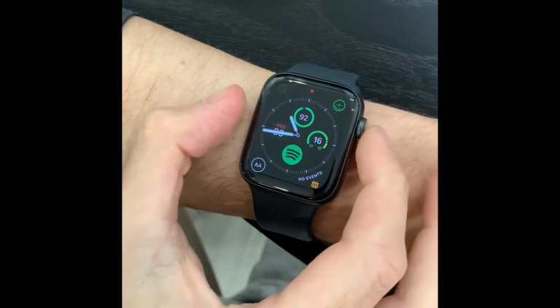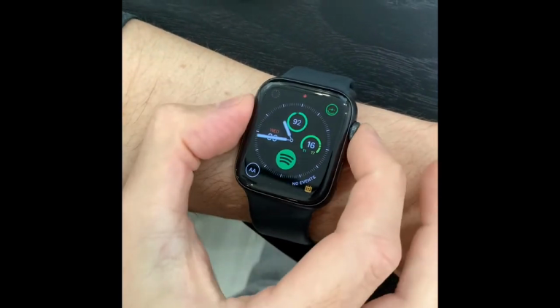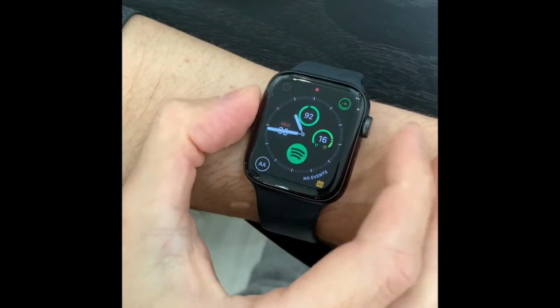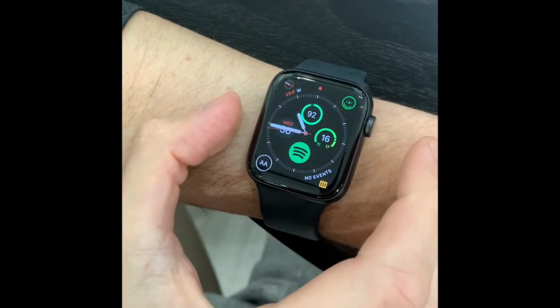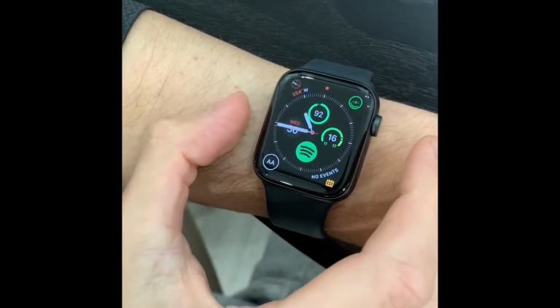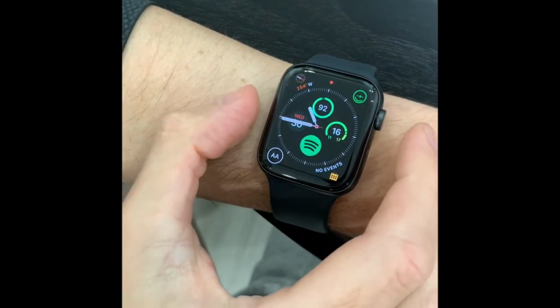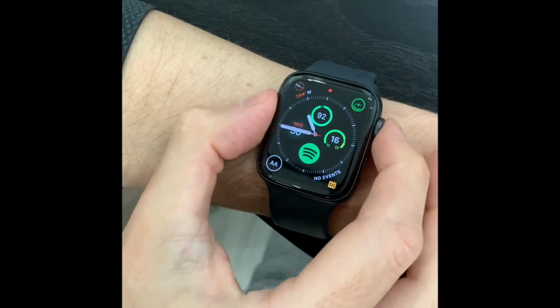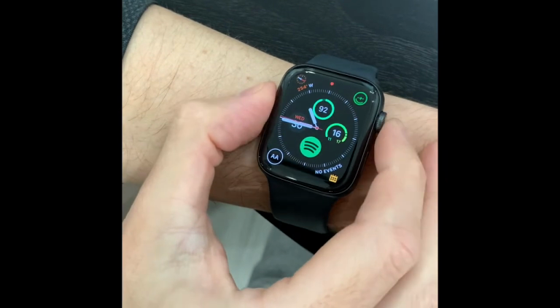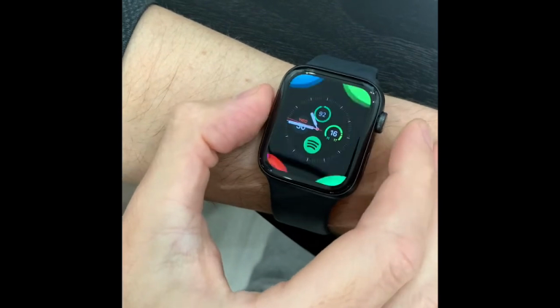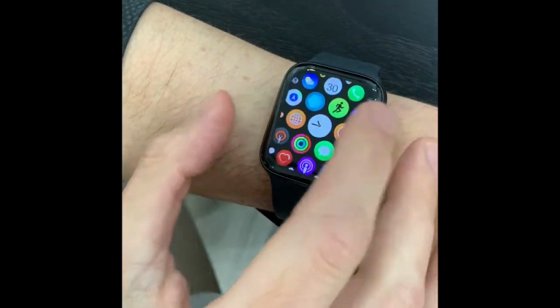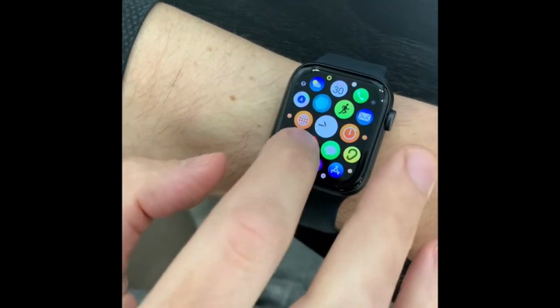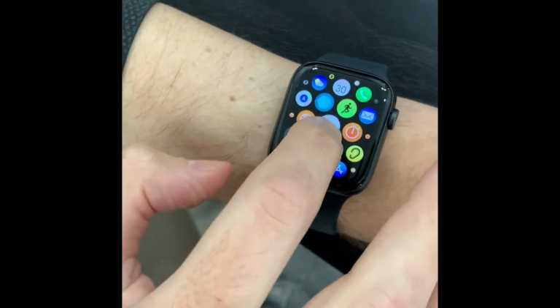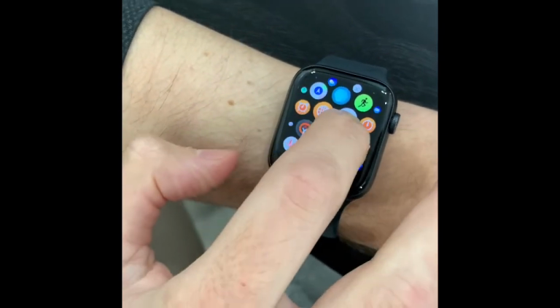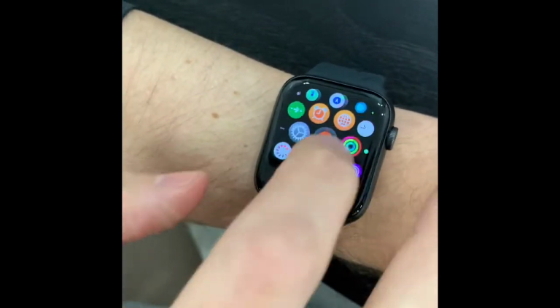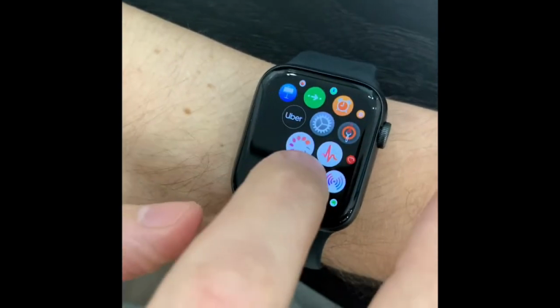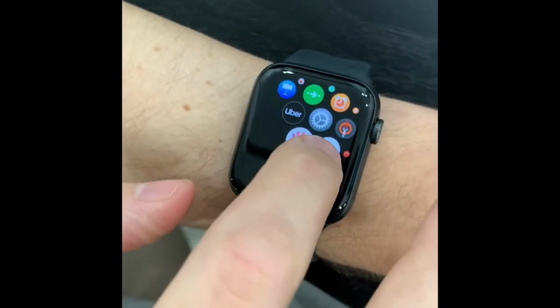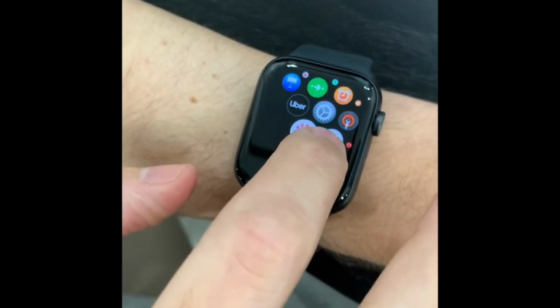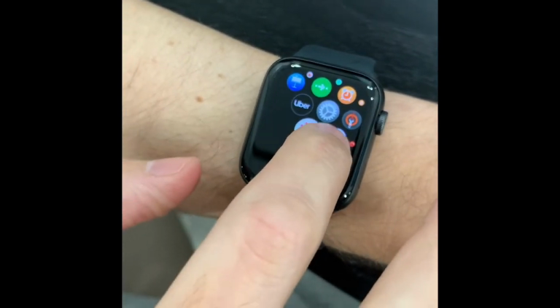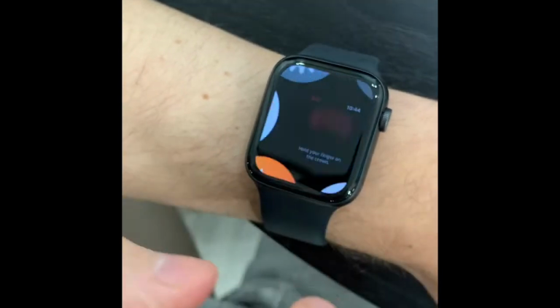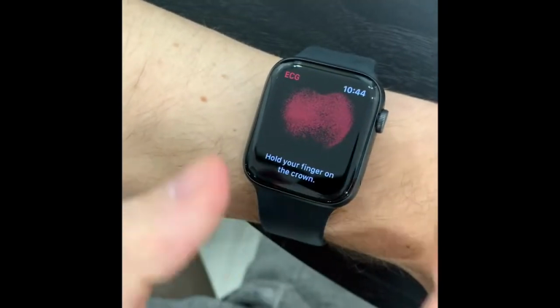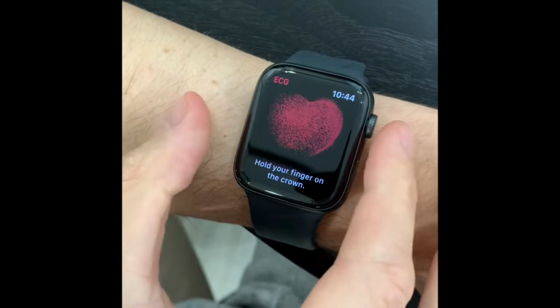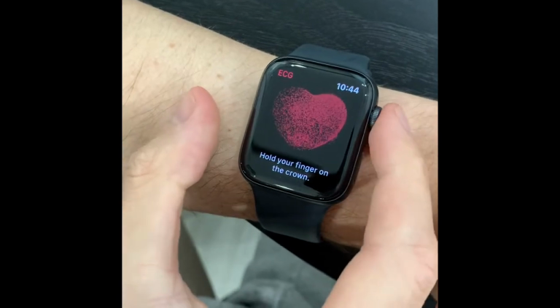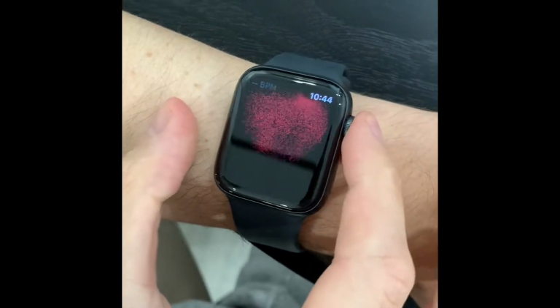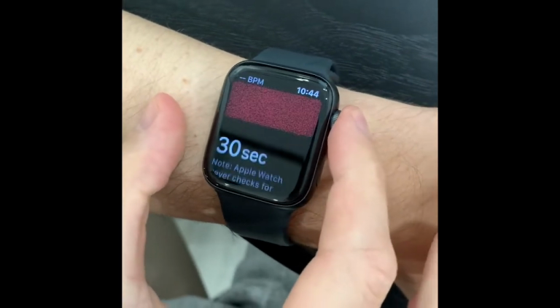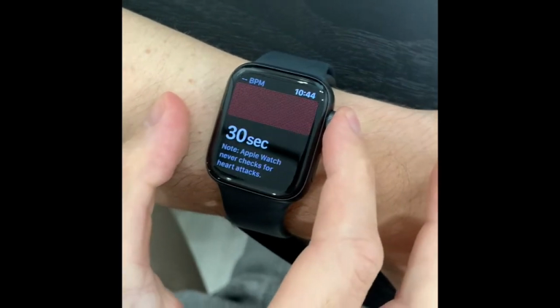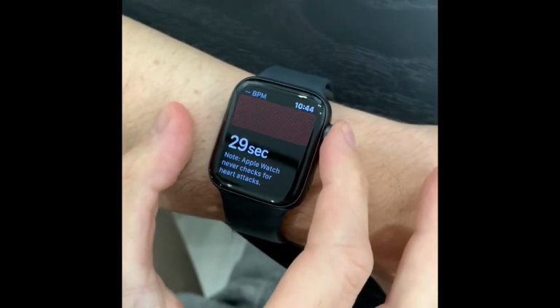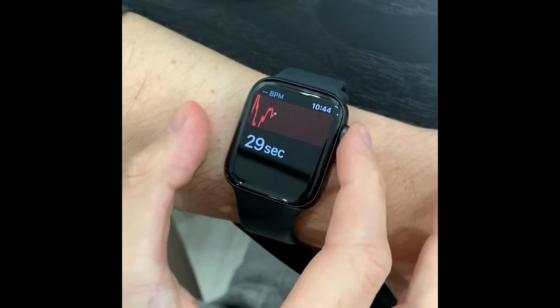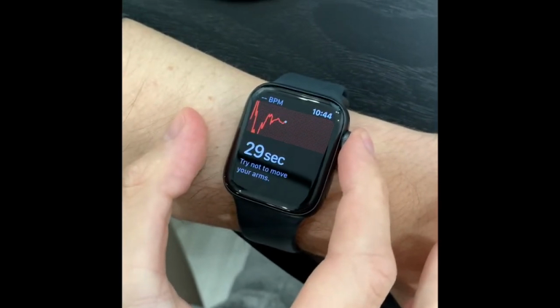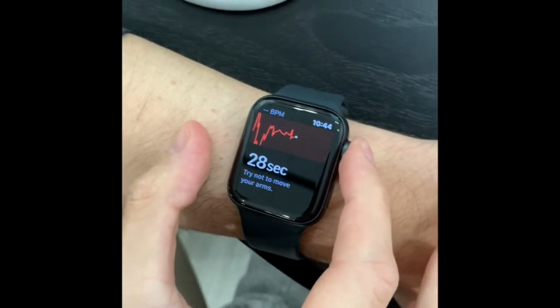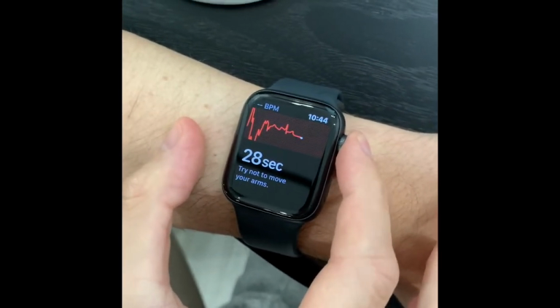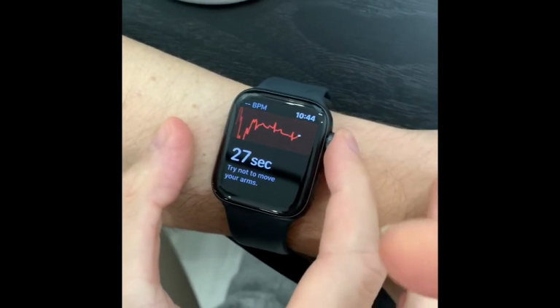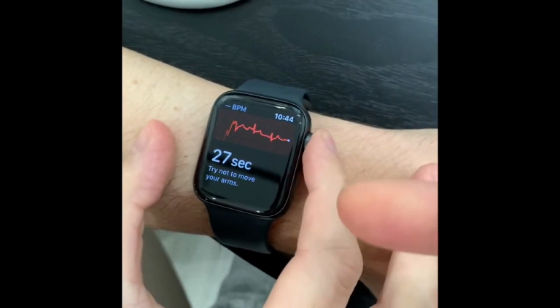Press the crown — press it harder. Good. And we find the app, which is this EKG app. We're pressing on that, and just hold the index finger on the crown here like this and keep steady.